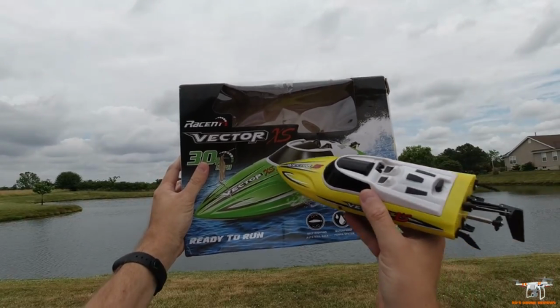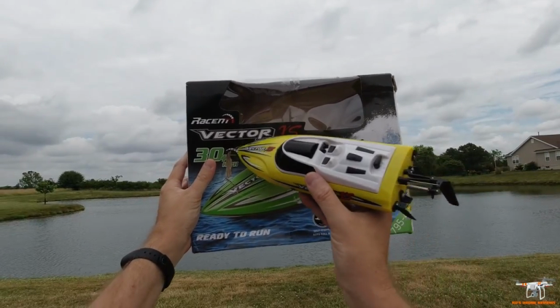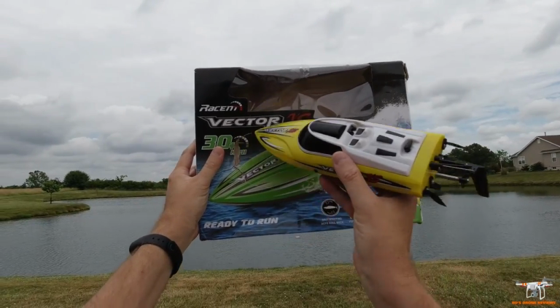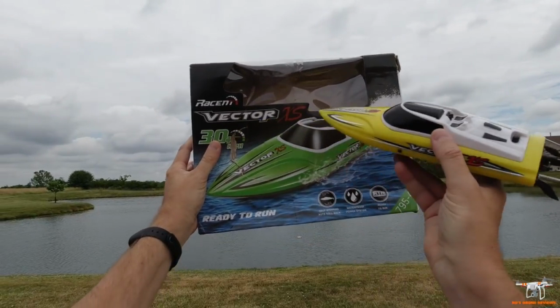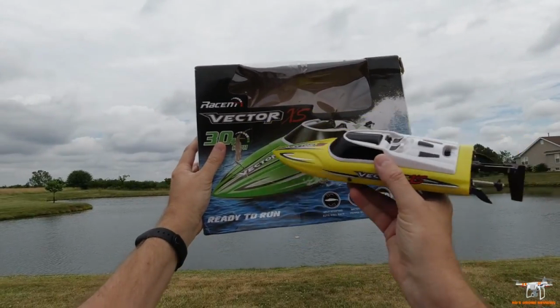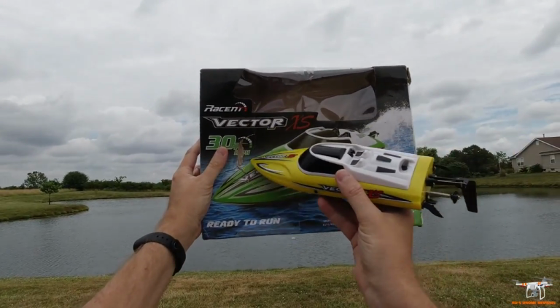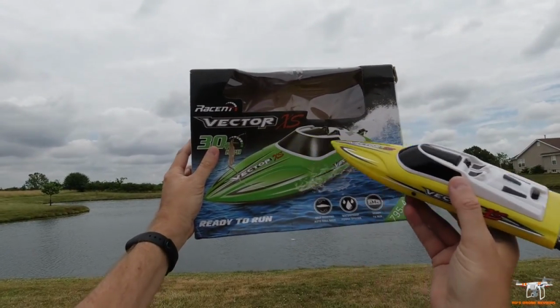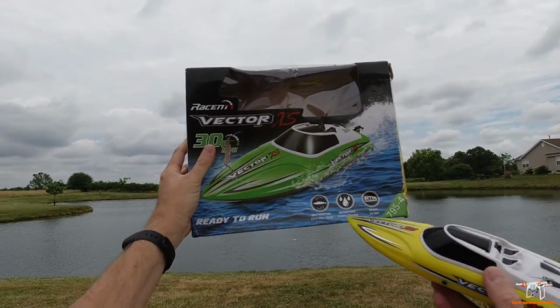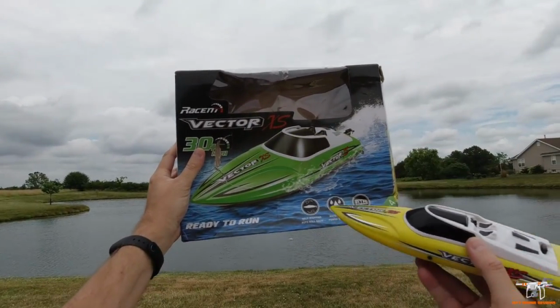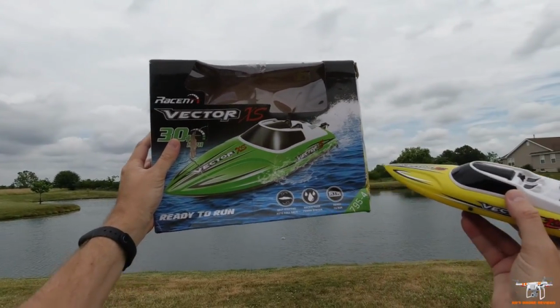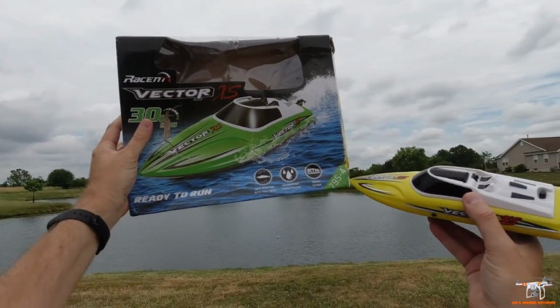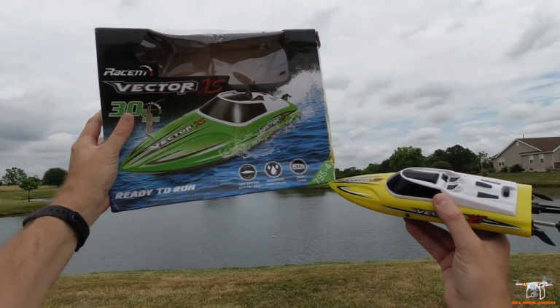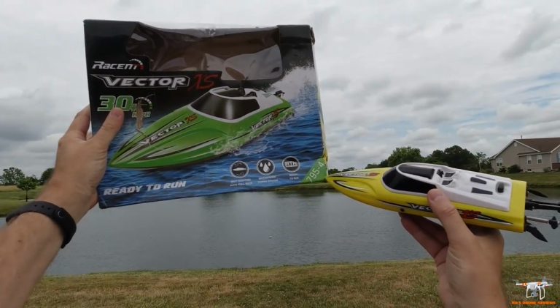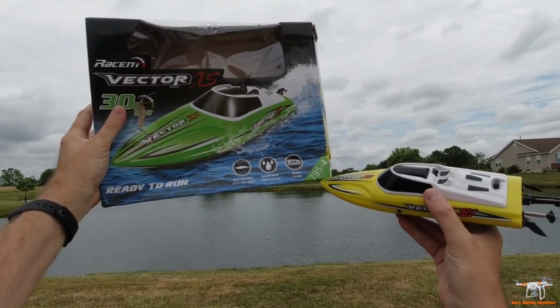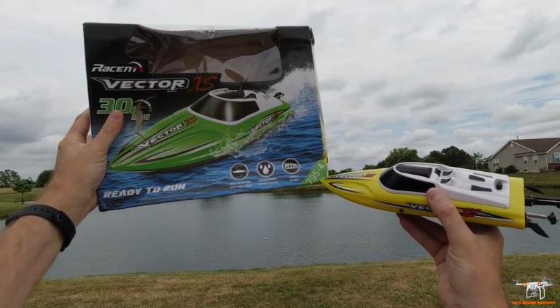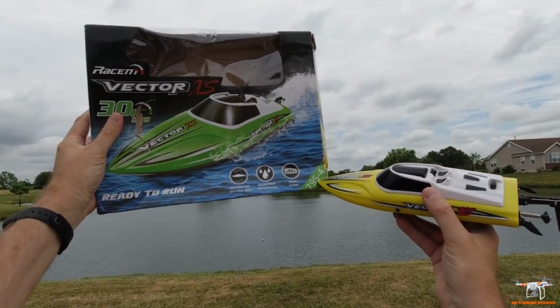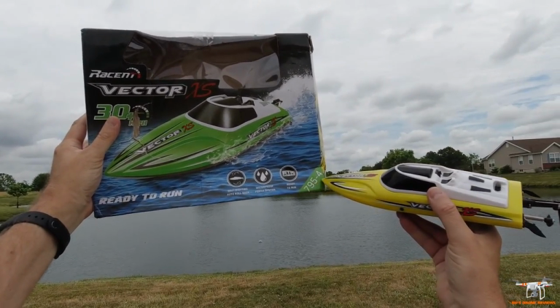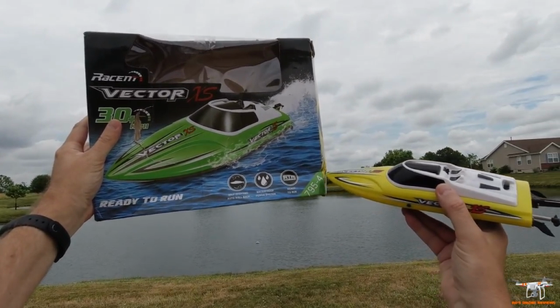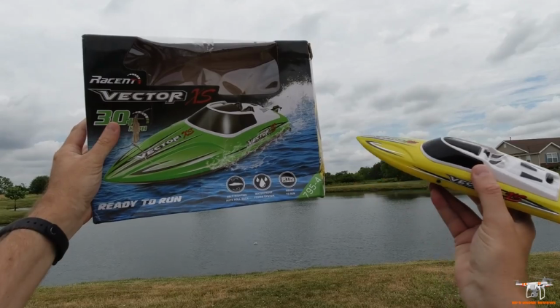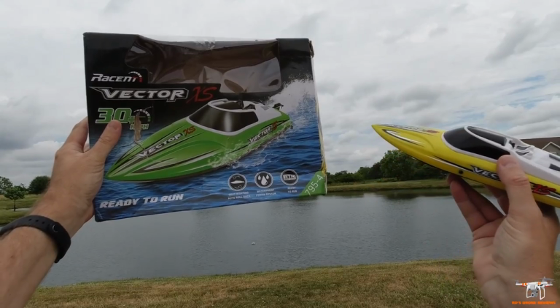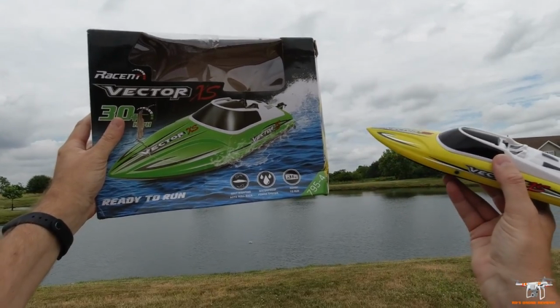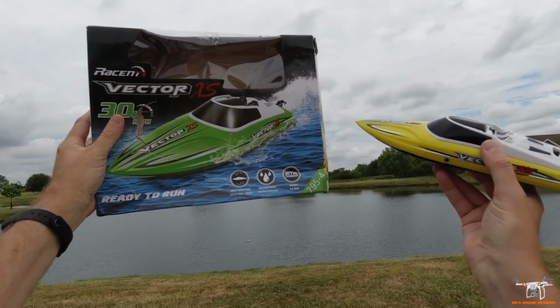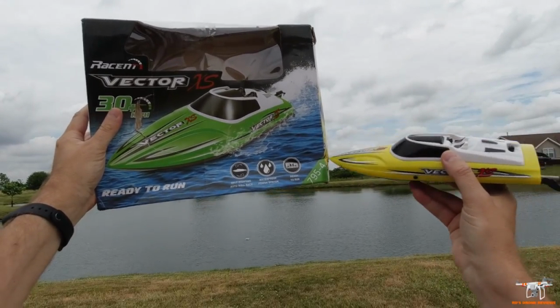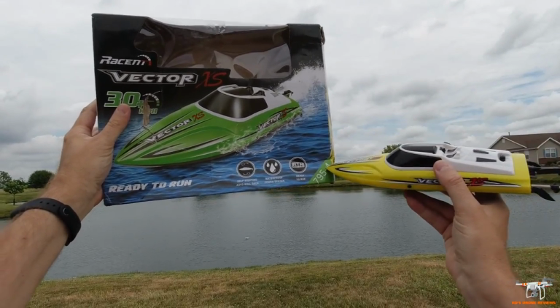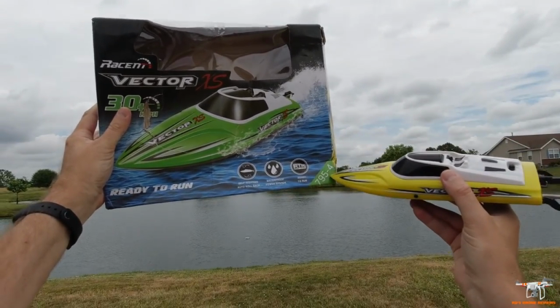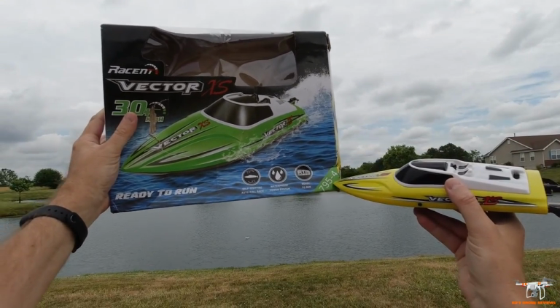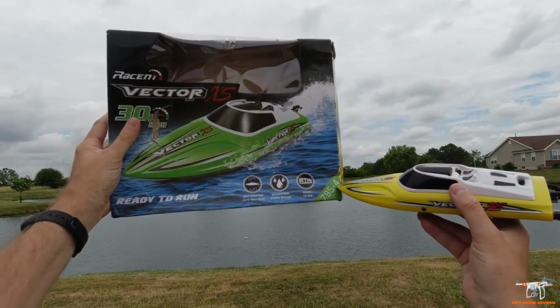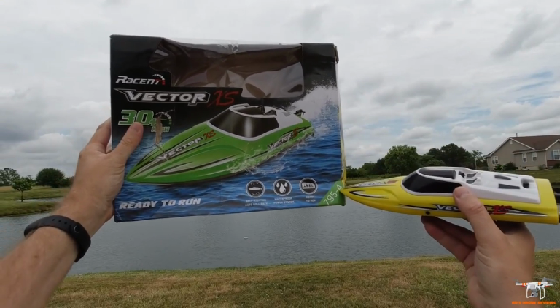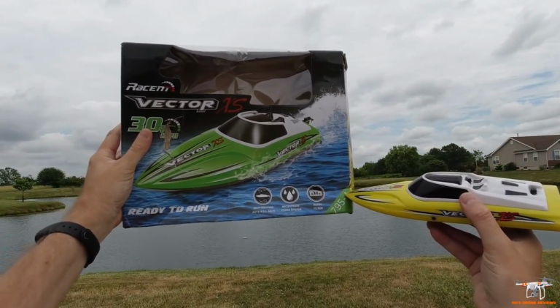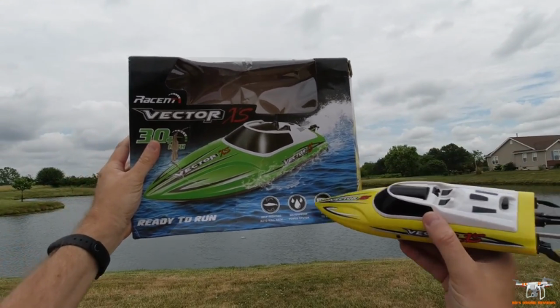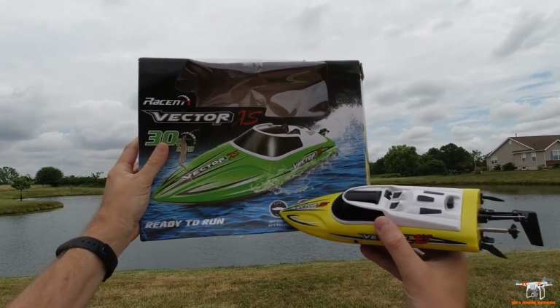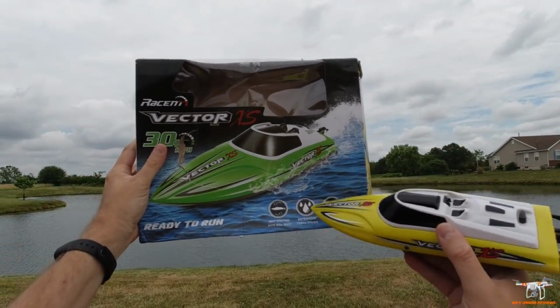It says 30-plus kilometers per hour. The model number here is 795-4.